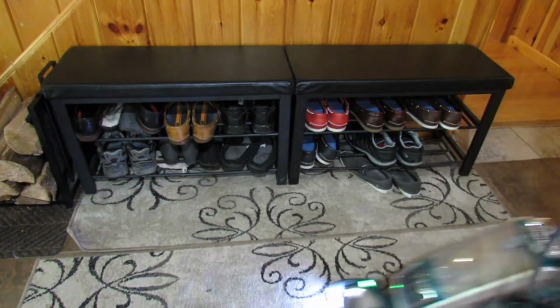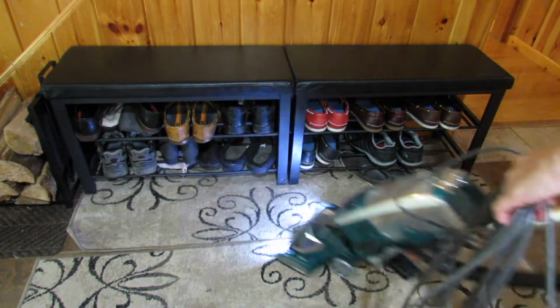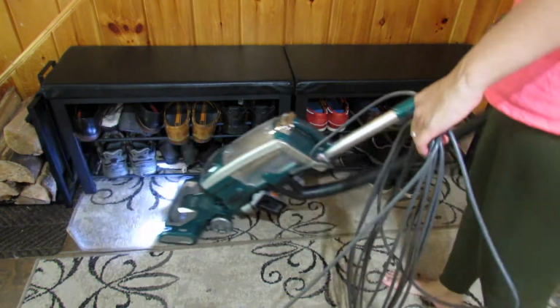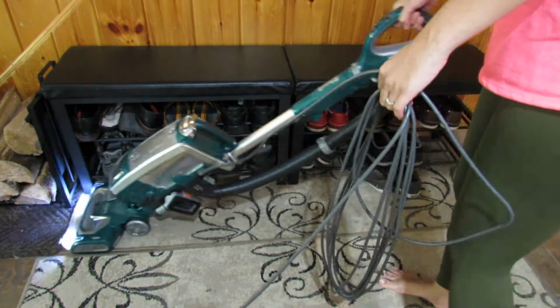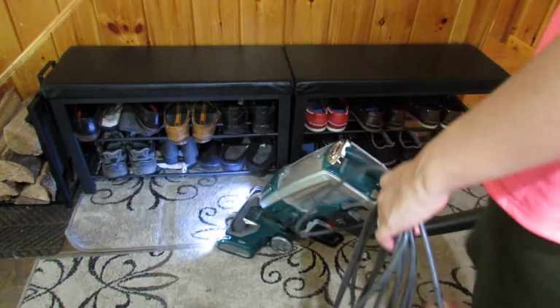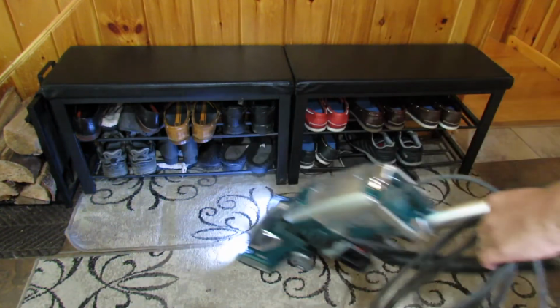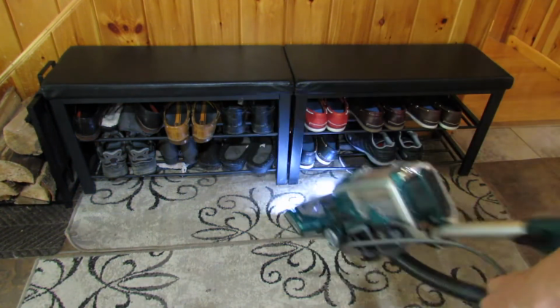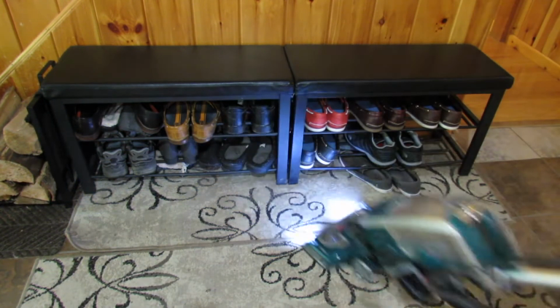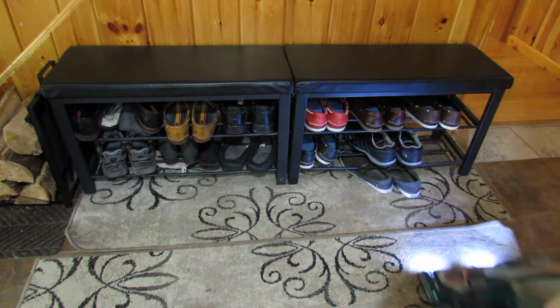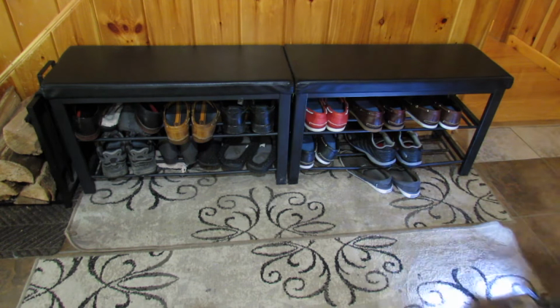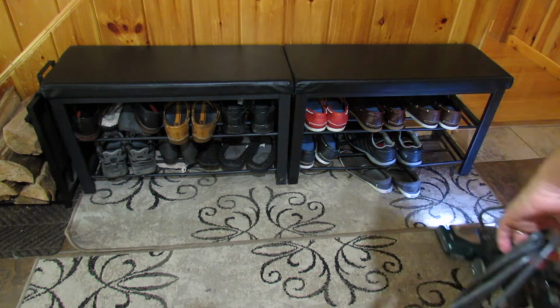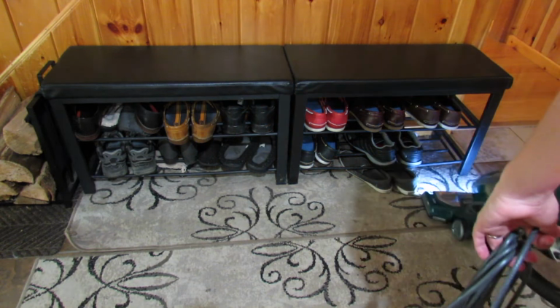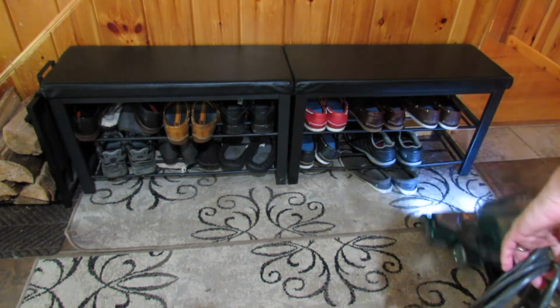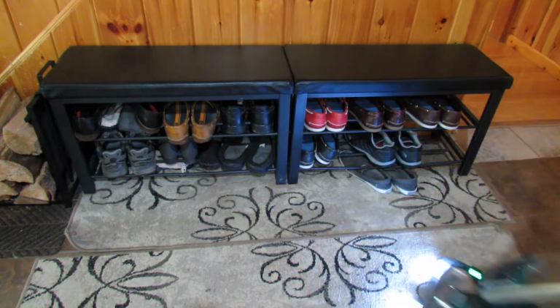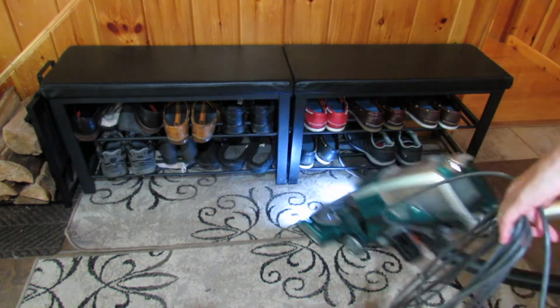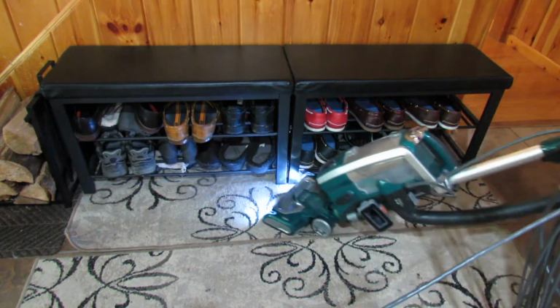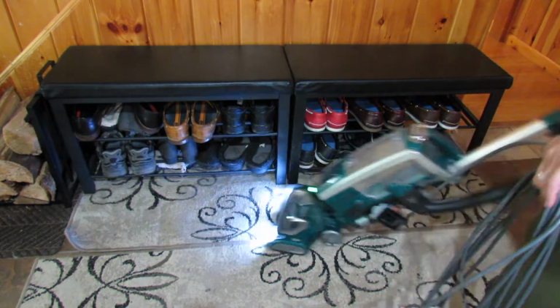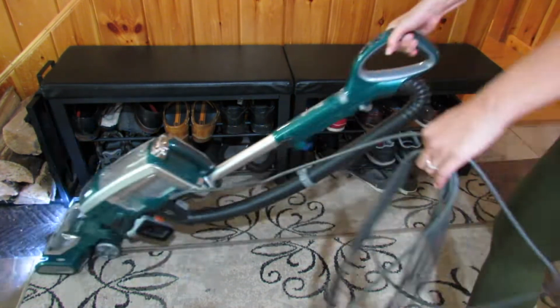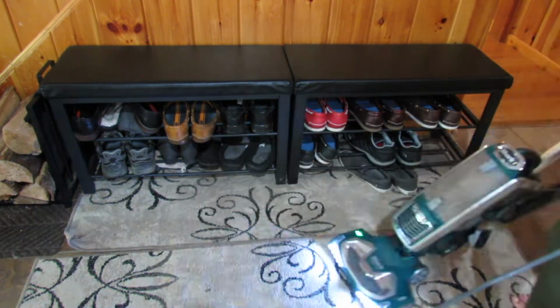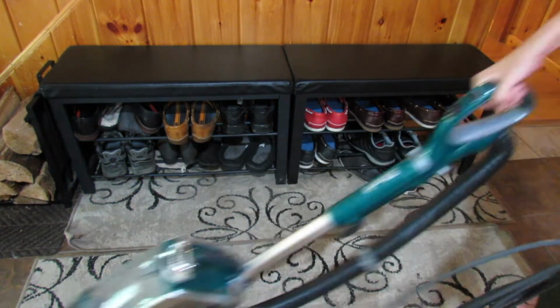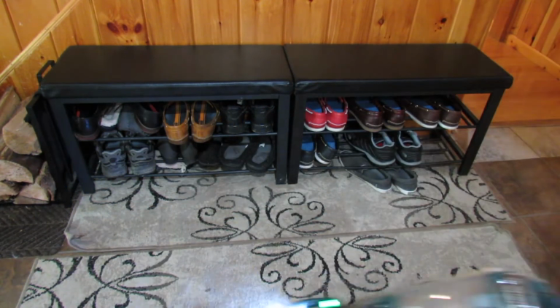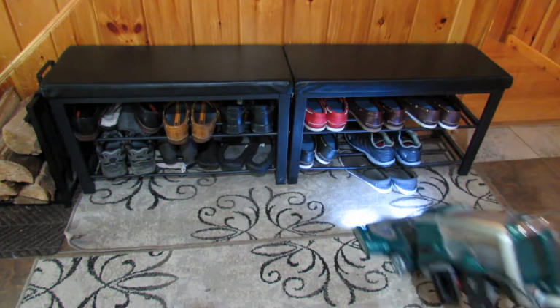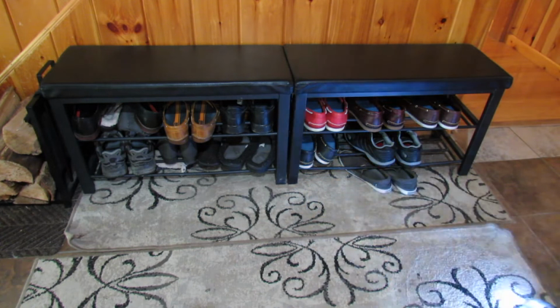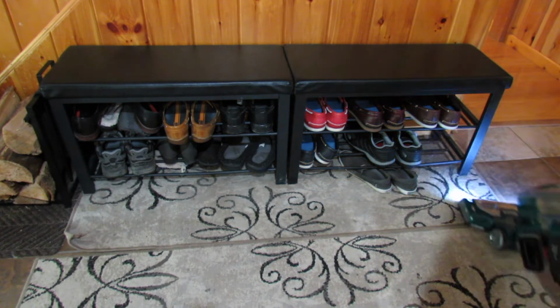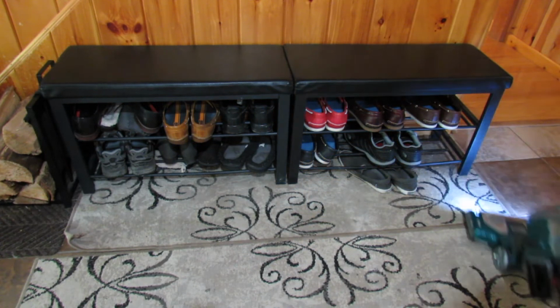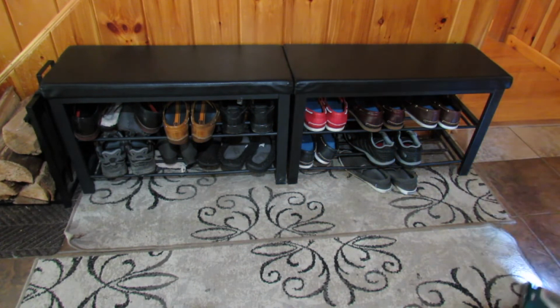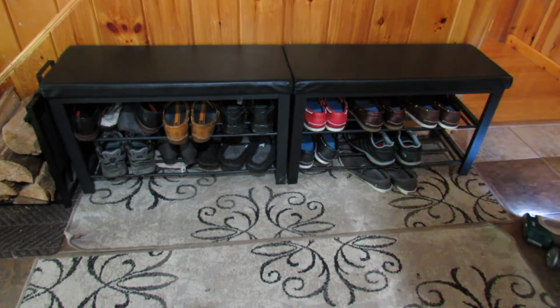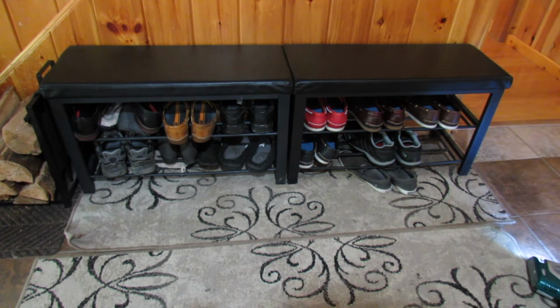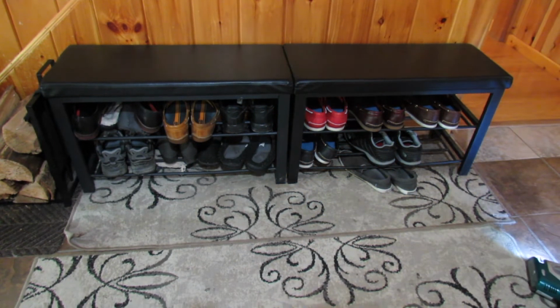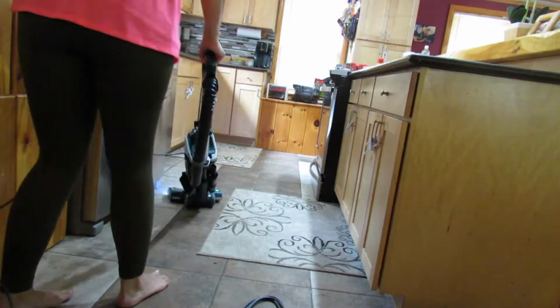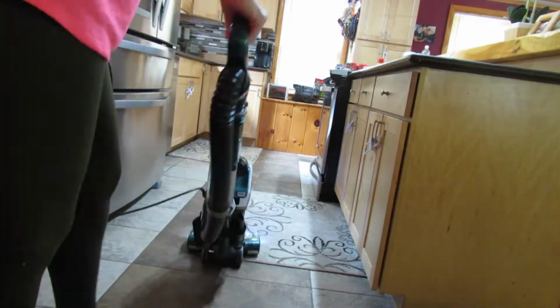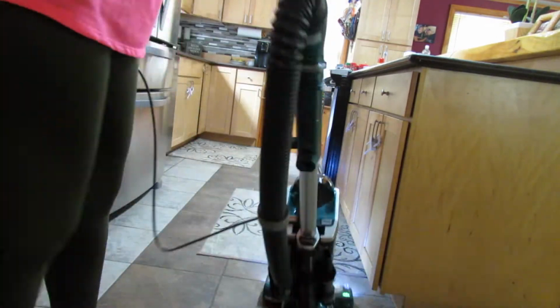Now I am going to finish up with vacuuming throughout the whole house. We have two dogs that live in our house, so I really do try to vacuum every other day if possible.